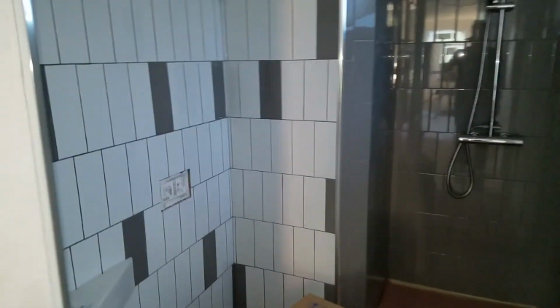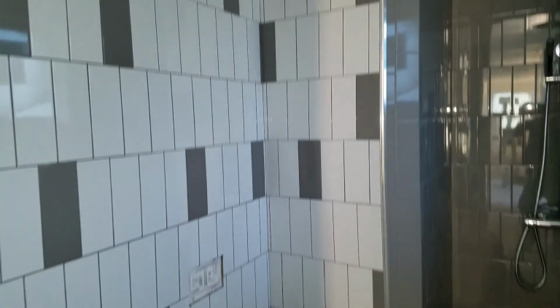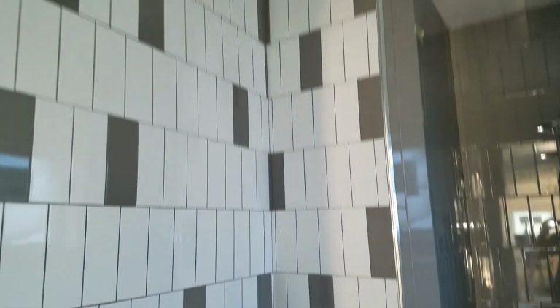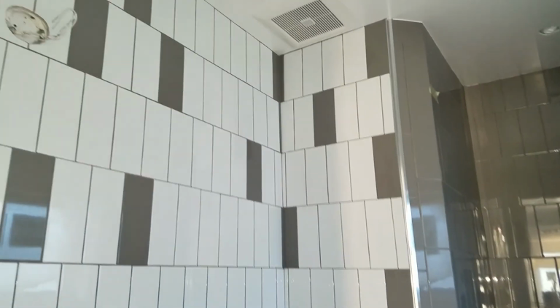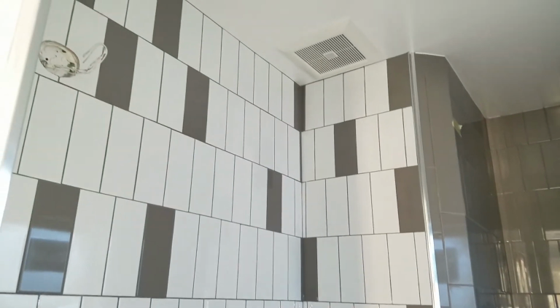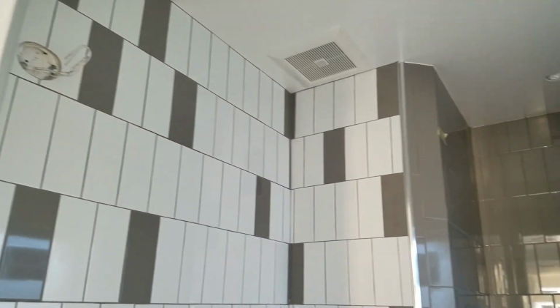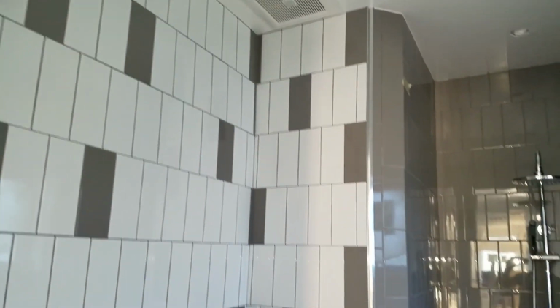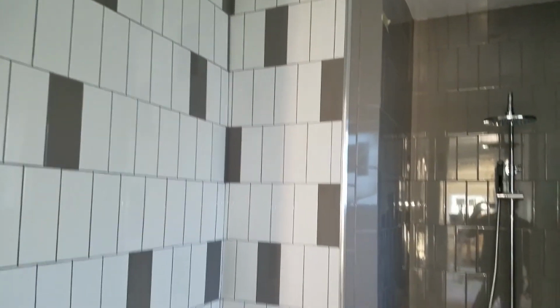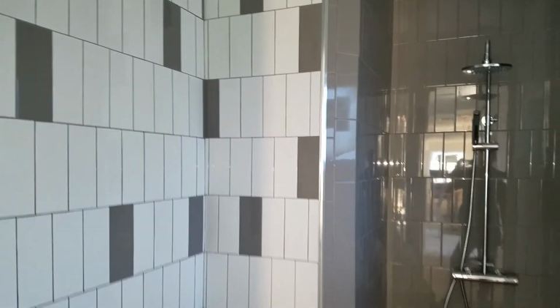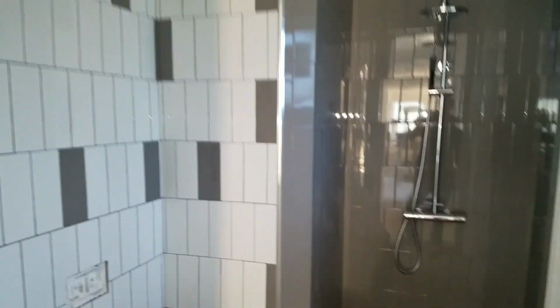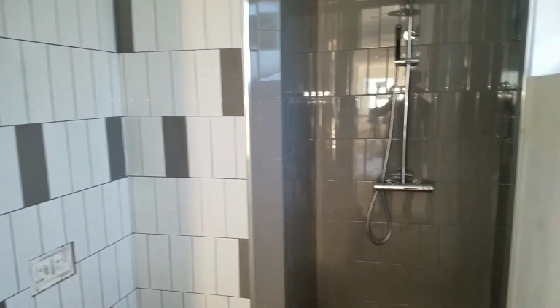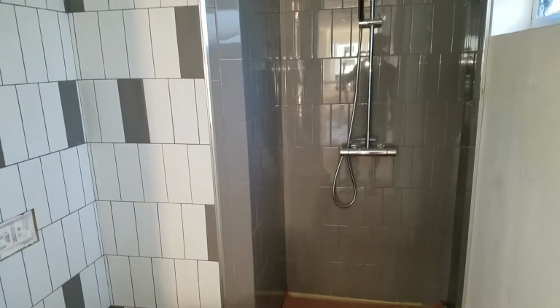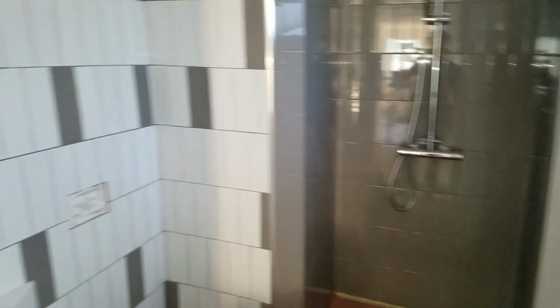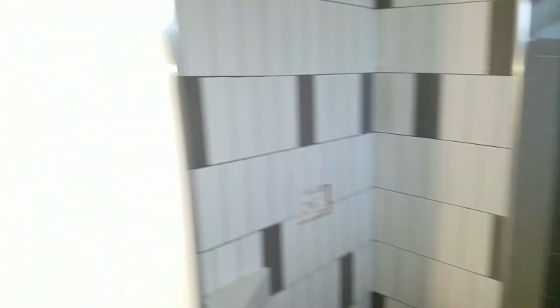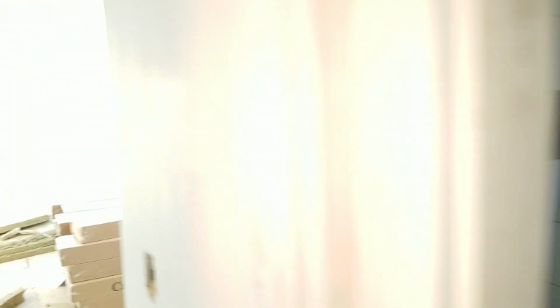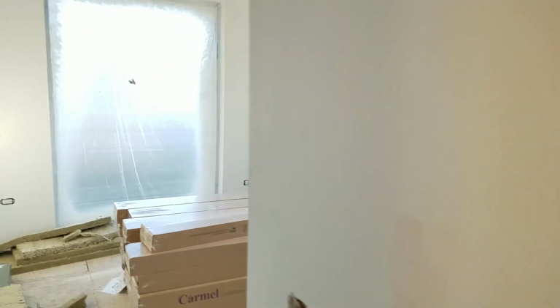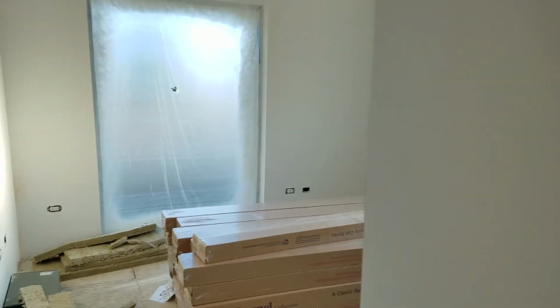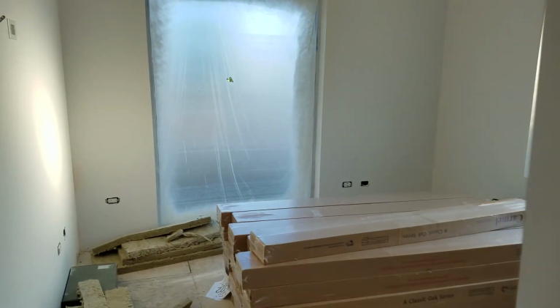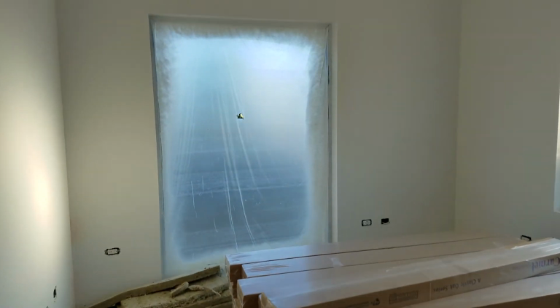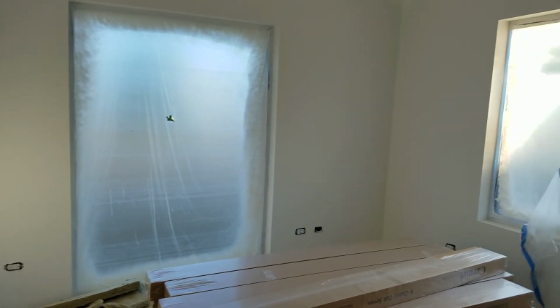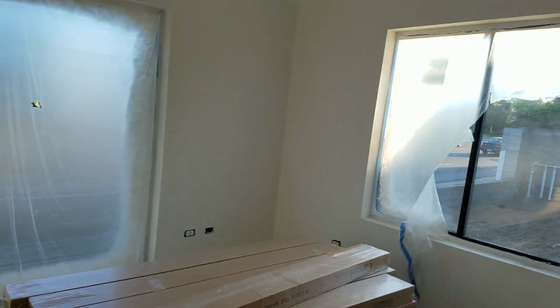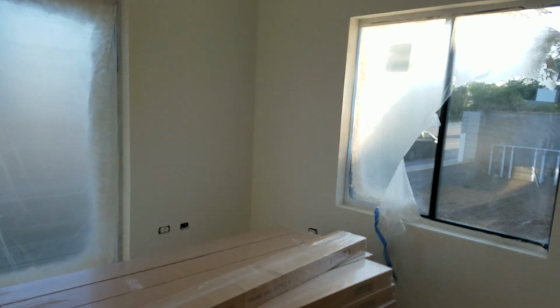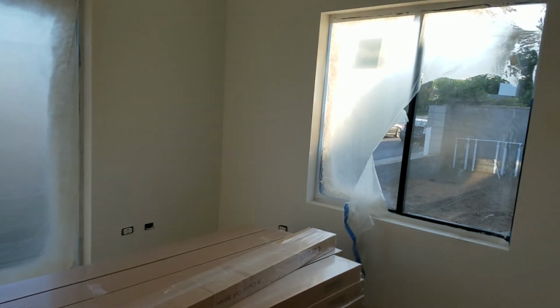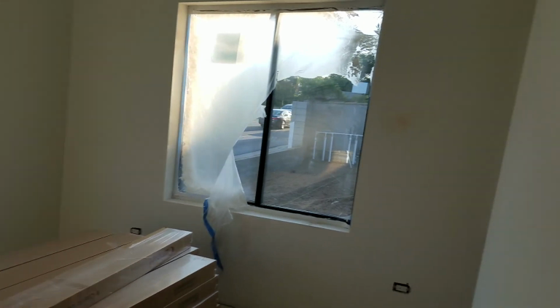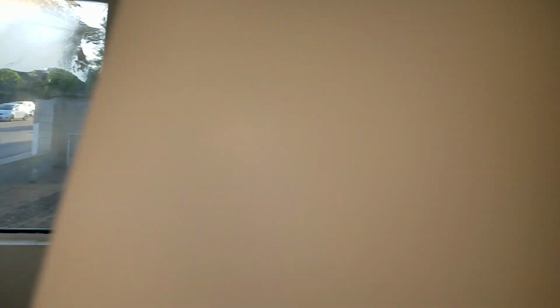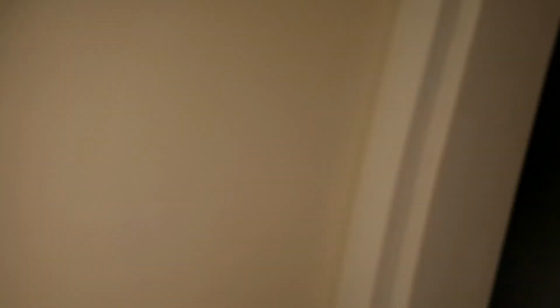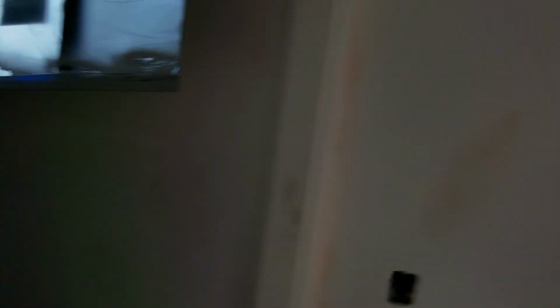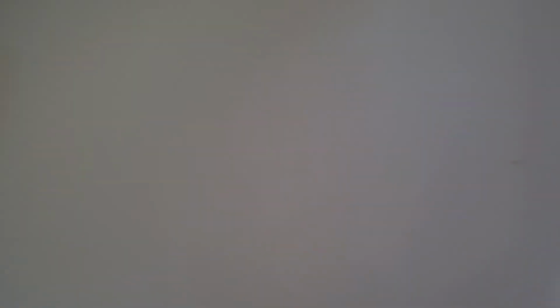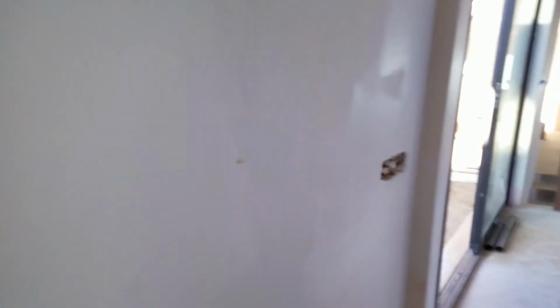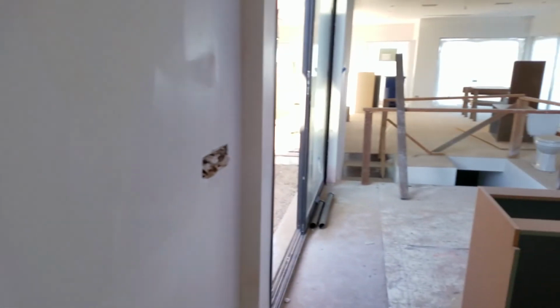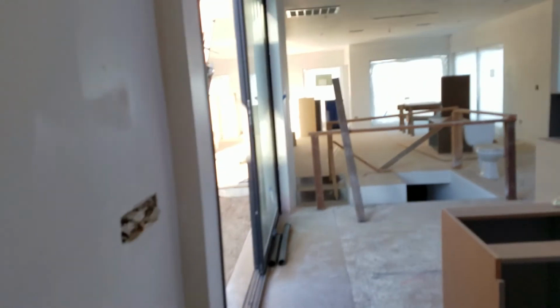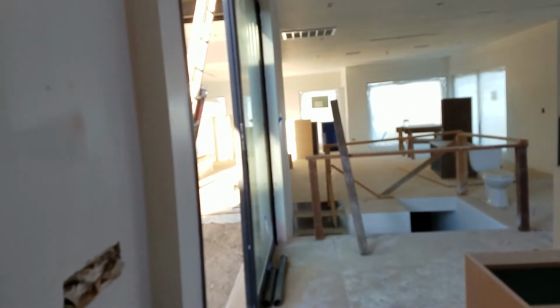Look at the tile work here. This is a great buy in Larchmont. We walk right to all the restaurants — a couple blocks down, really close. Farmer's Market, great restaurants.